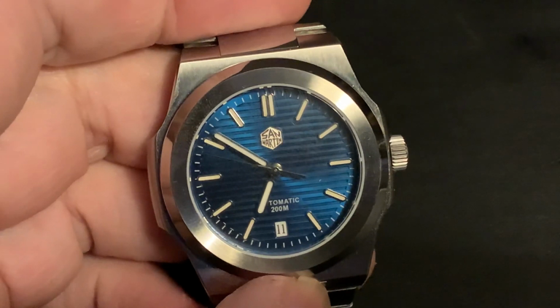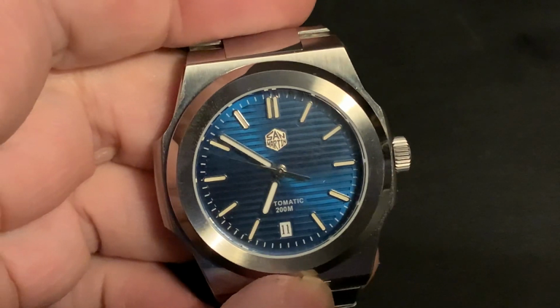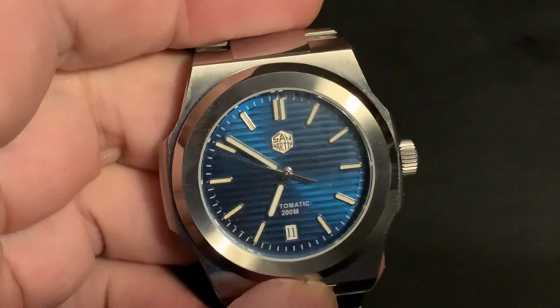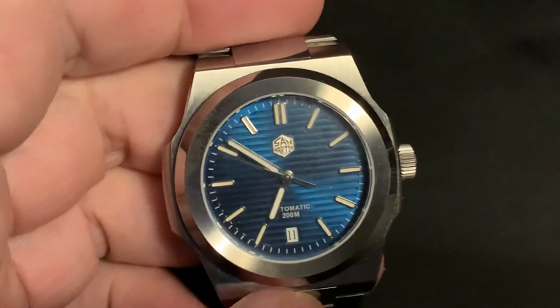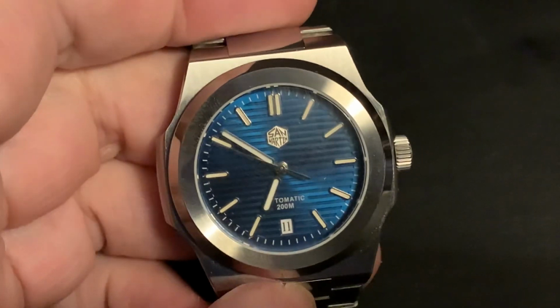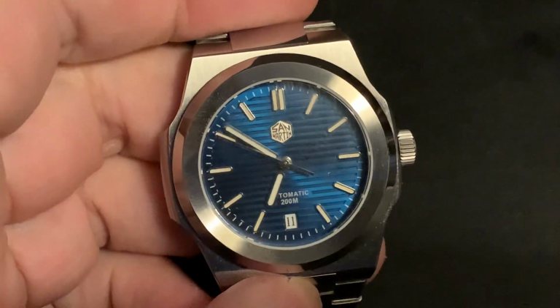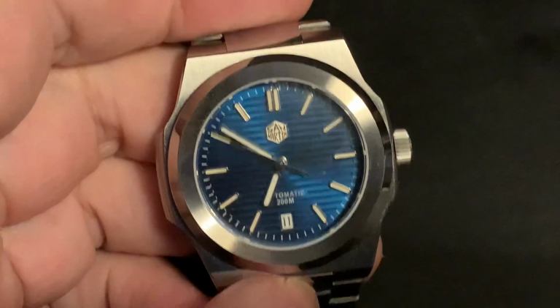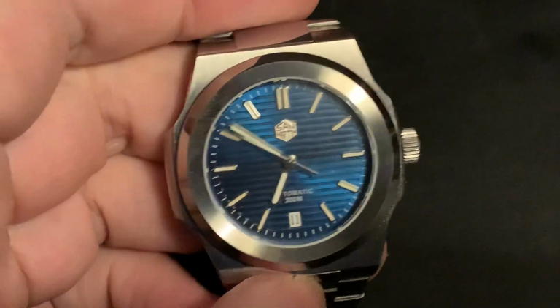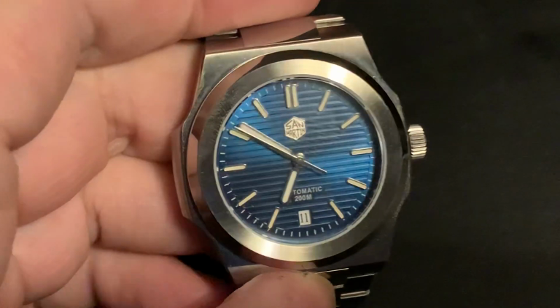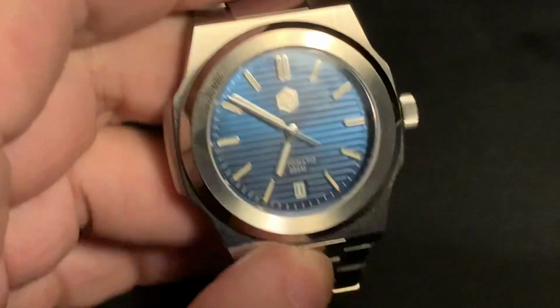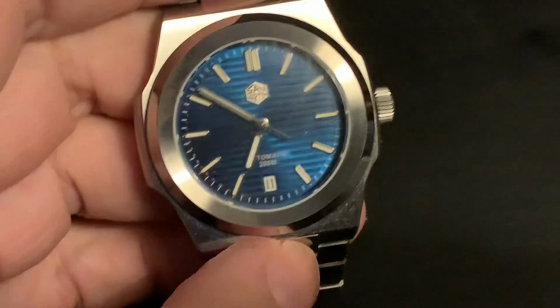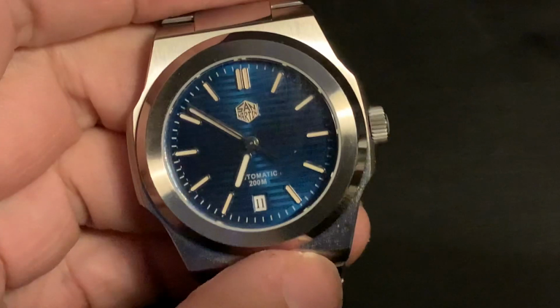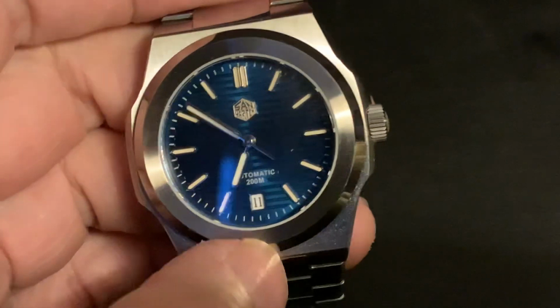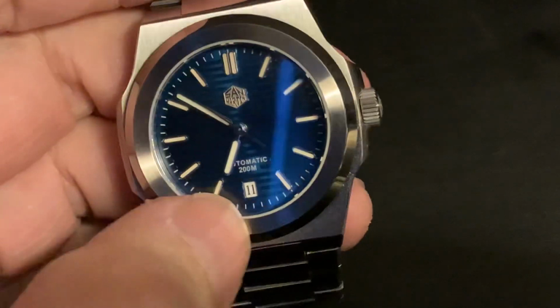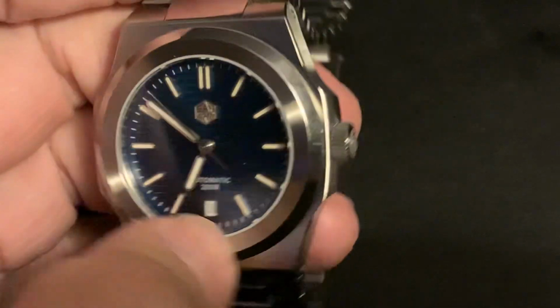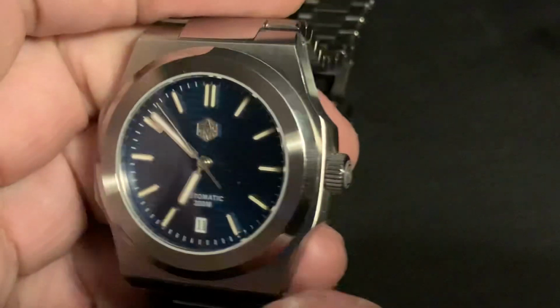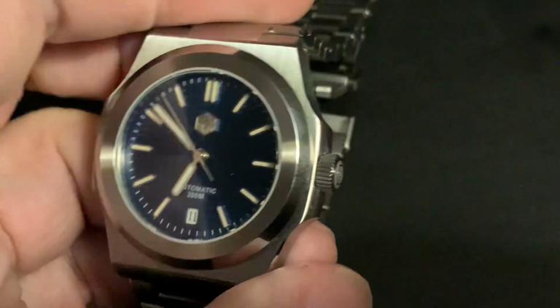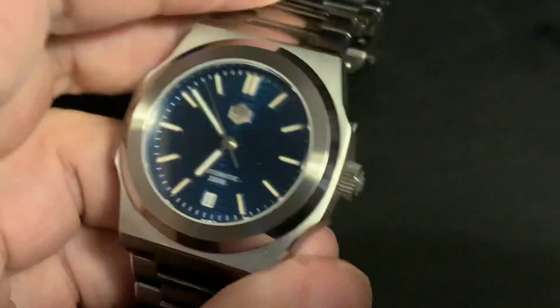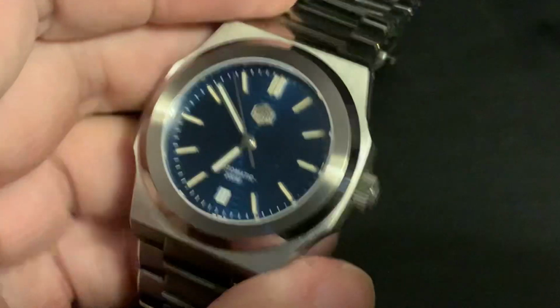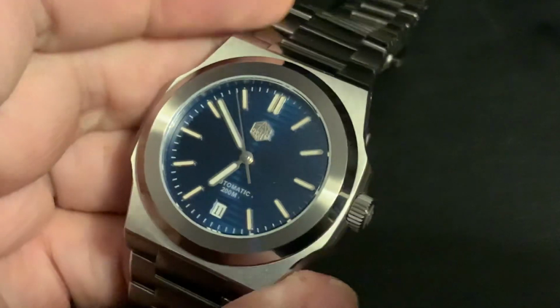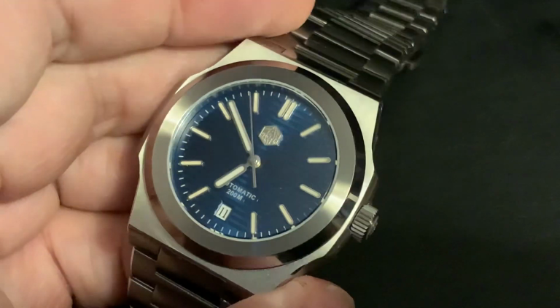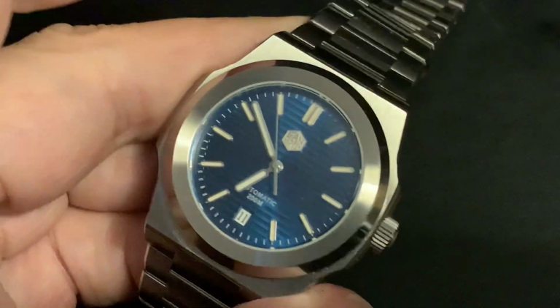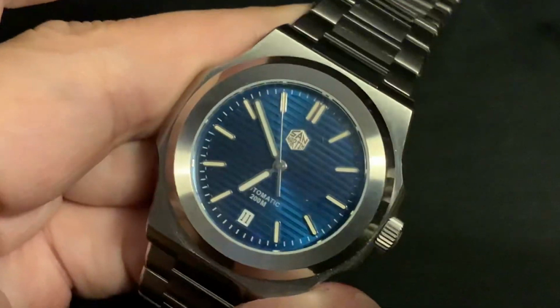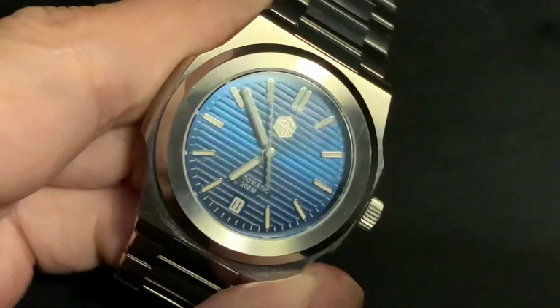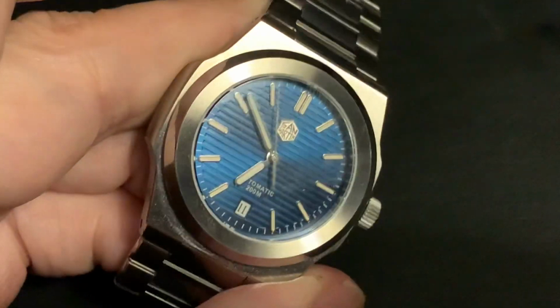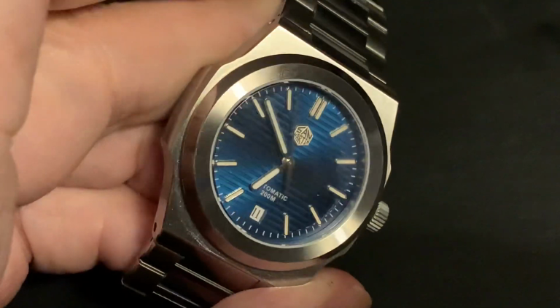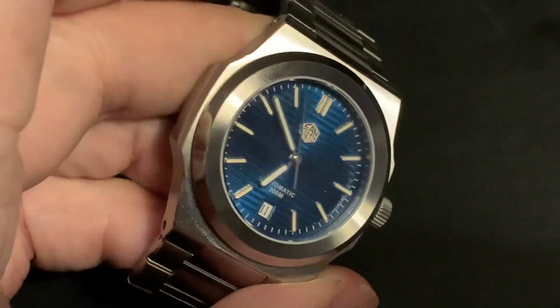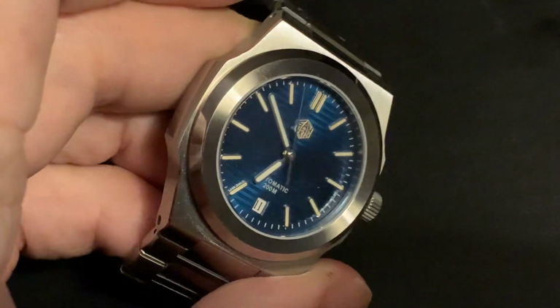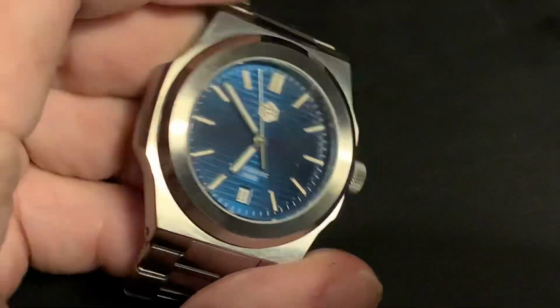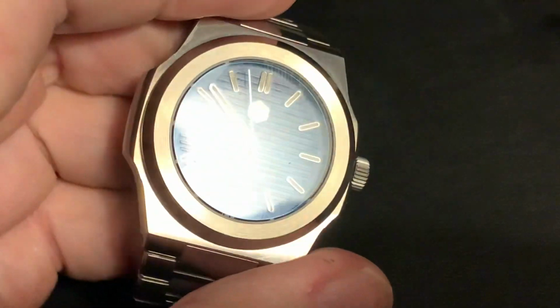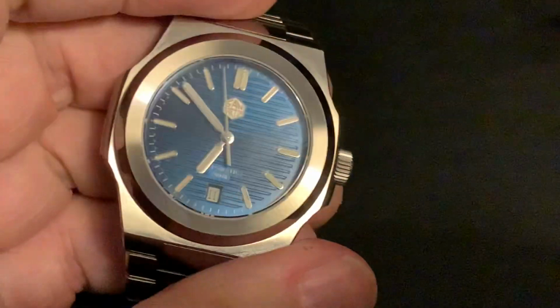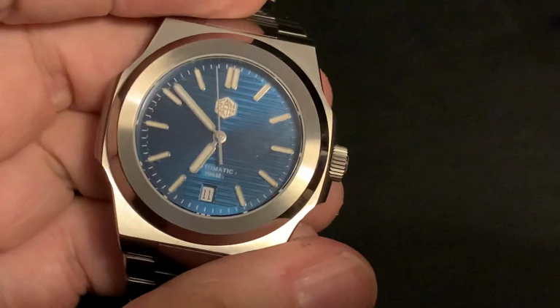Hey out there on YouTube land, this is J.E. Welcome to my channel. I just thought I'd pop in quickly and give you a quick update on the San Martin Luxury Diver.